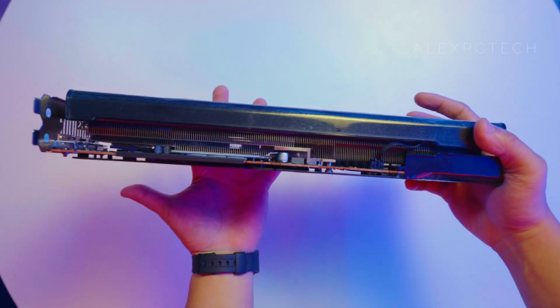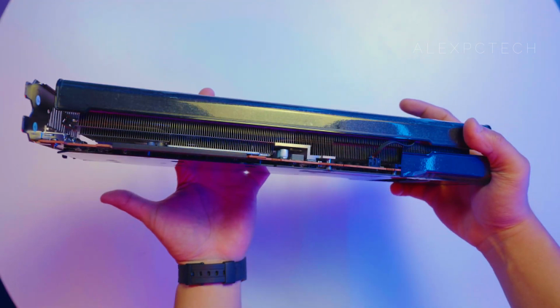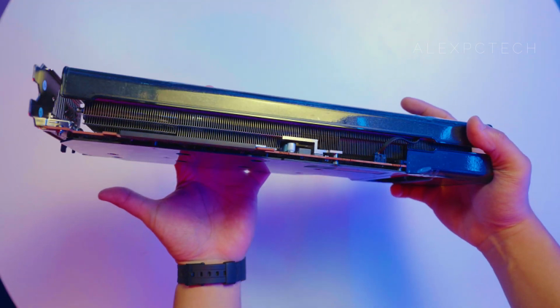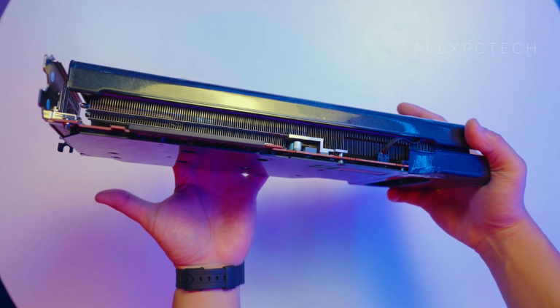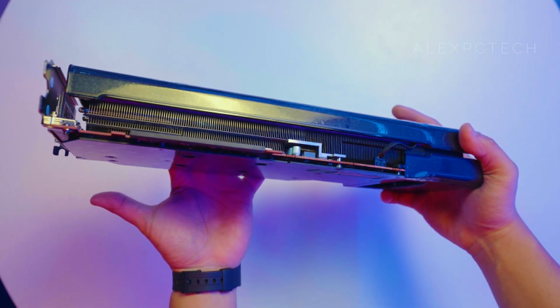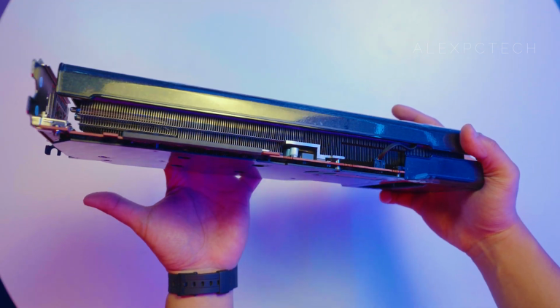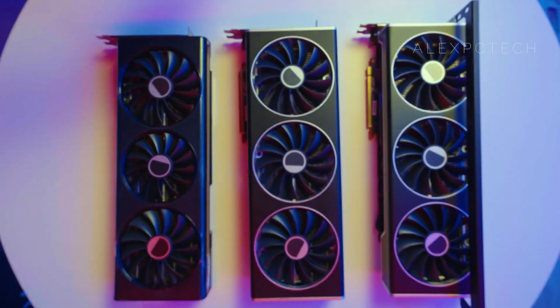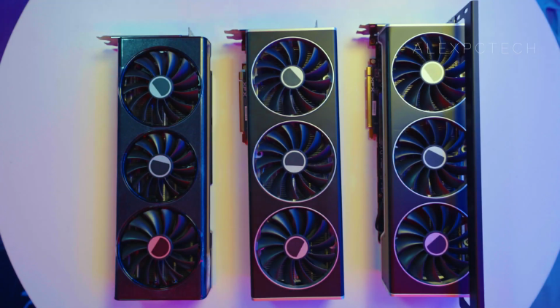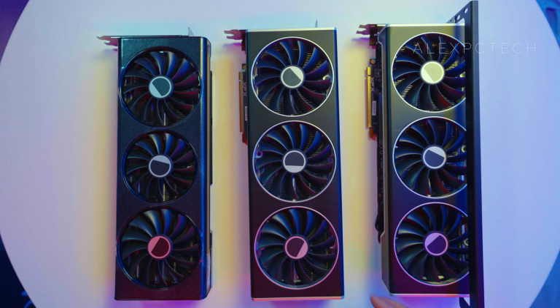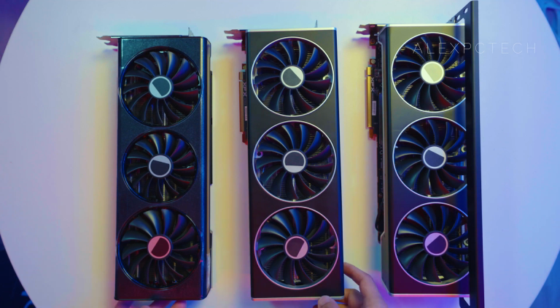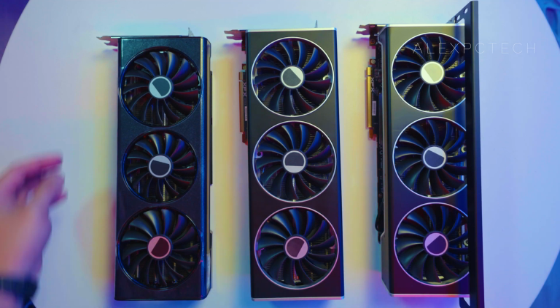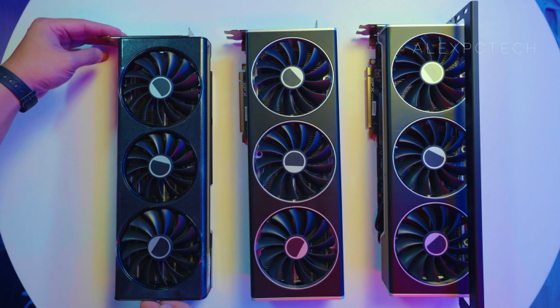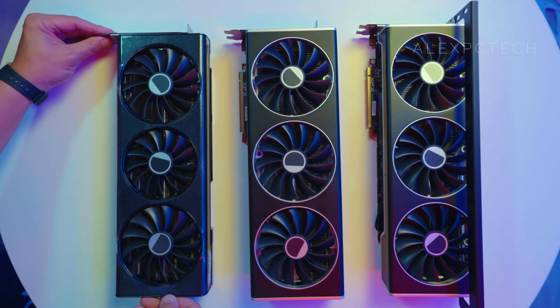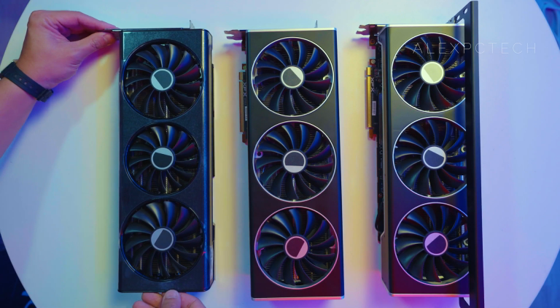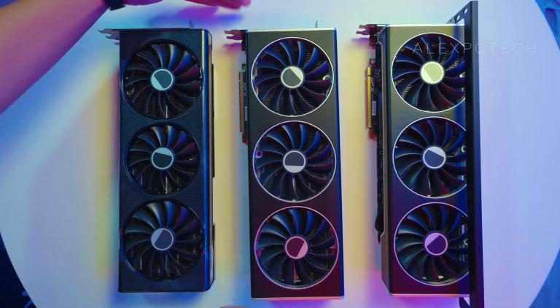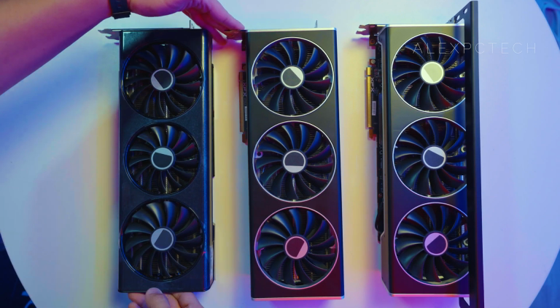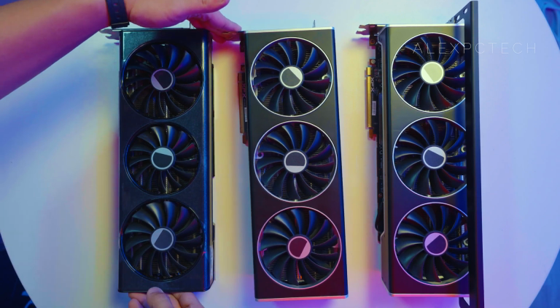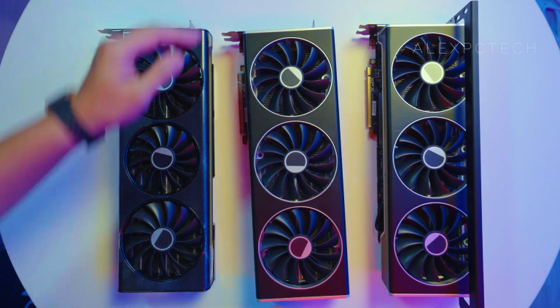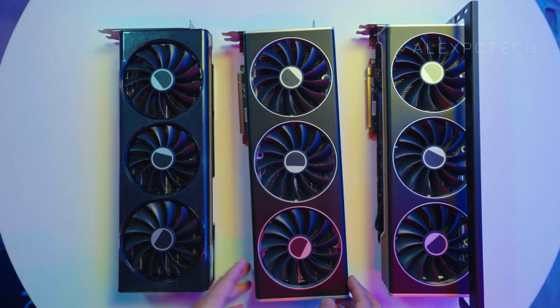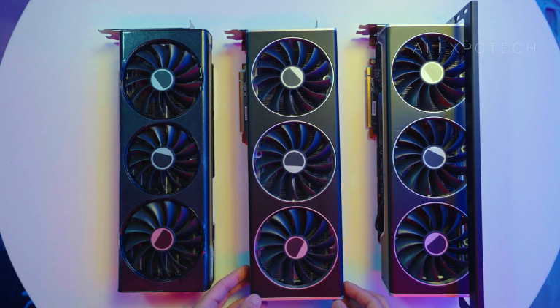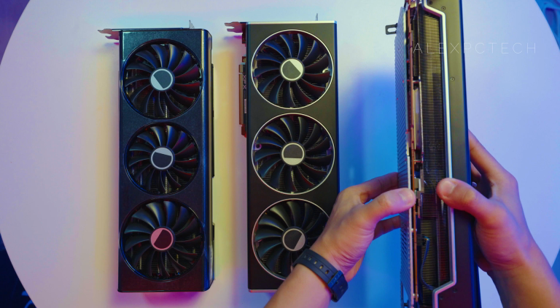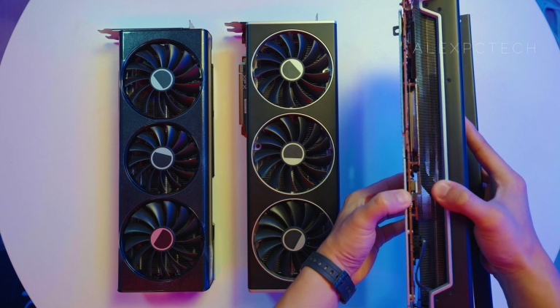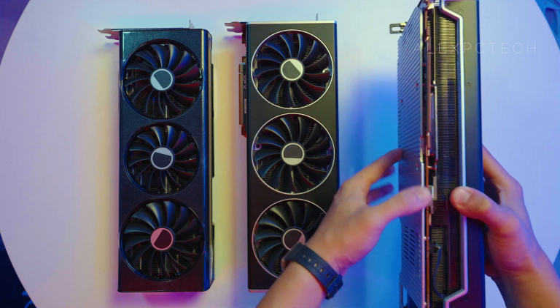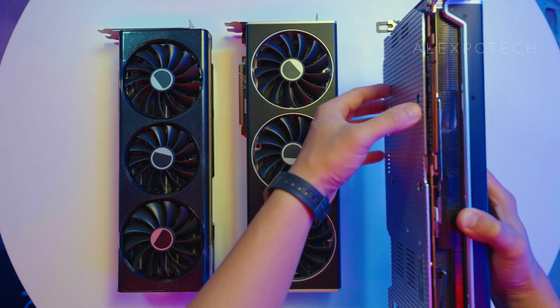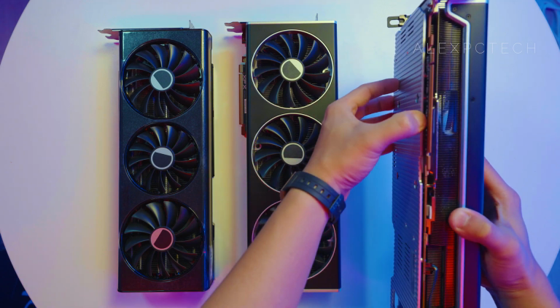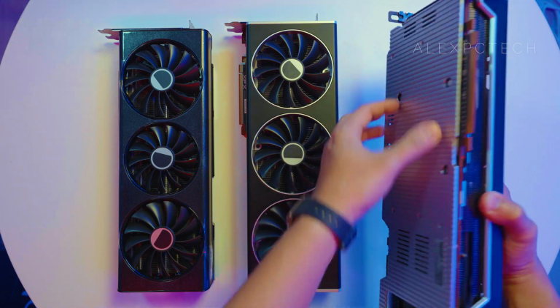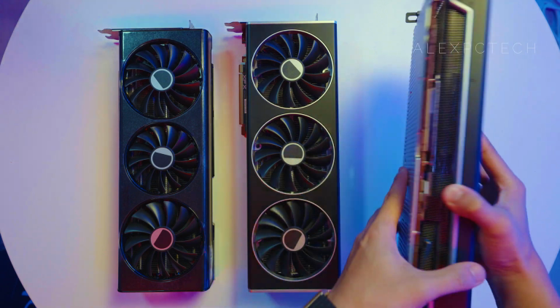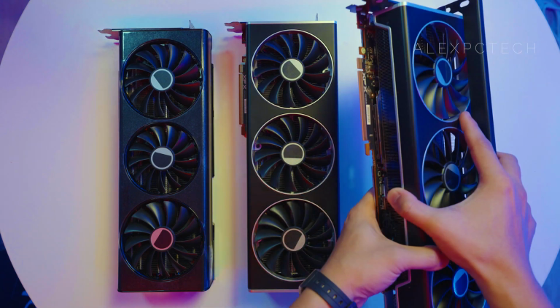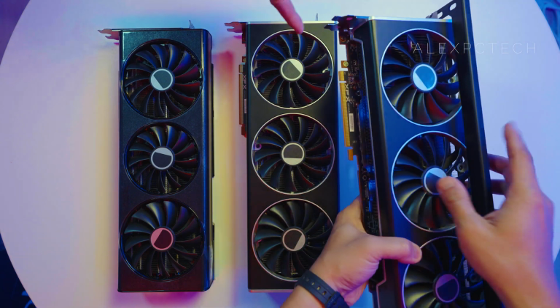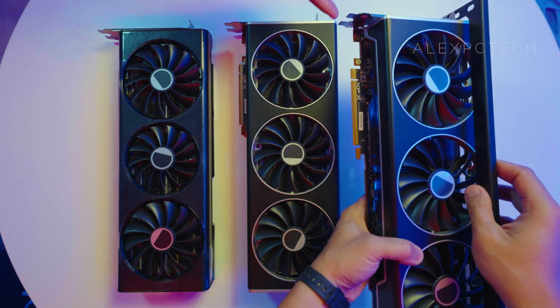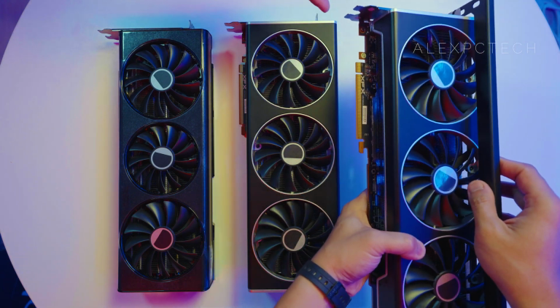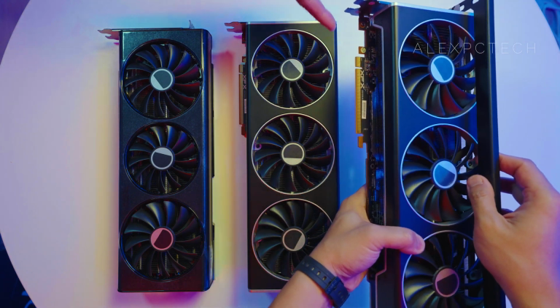Comparing its heft towards the 7900 XT Ultra and Black, you can see that the 7900 XT Black being 34.4 centimeters is thick with its Z bar and 2.75 card slot allocation.